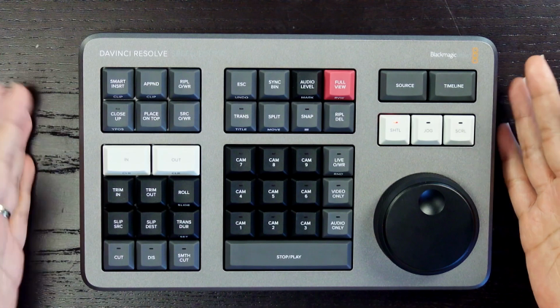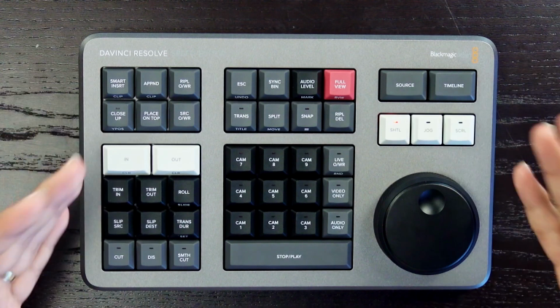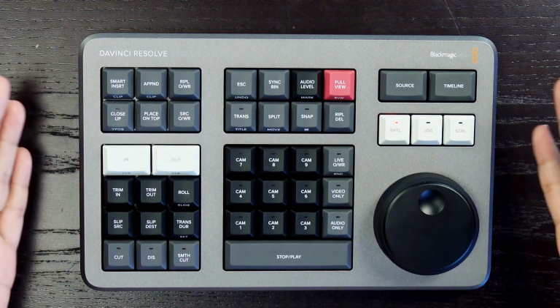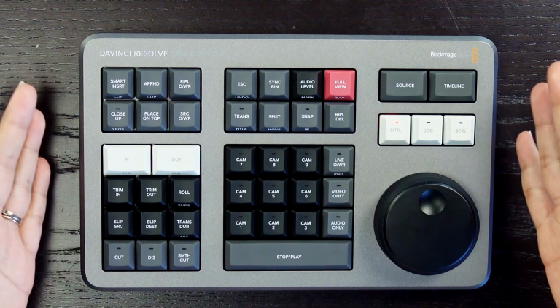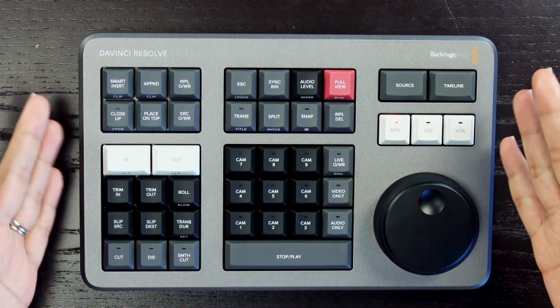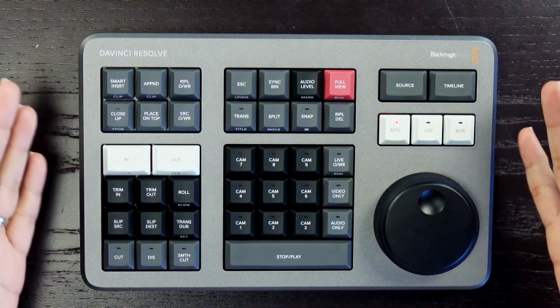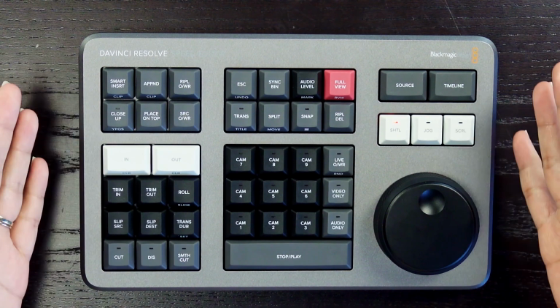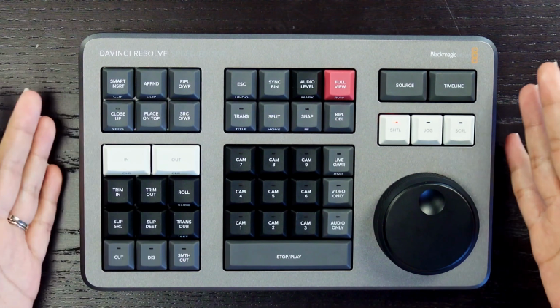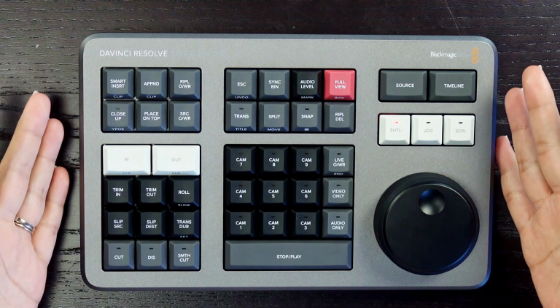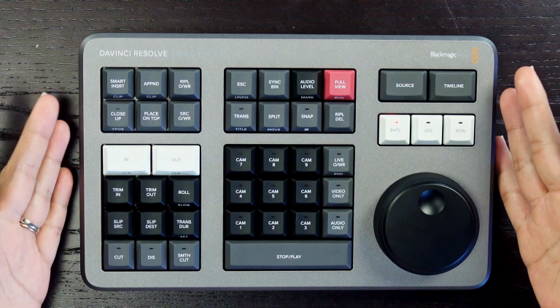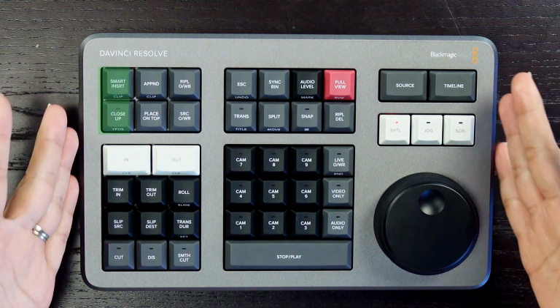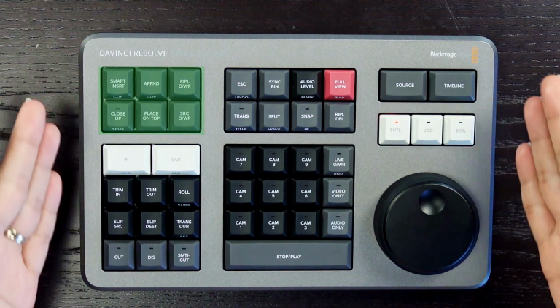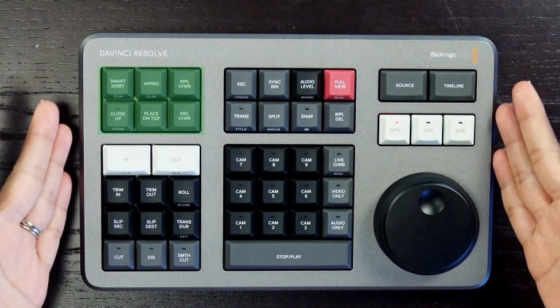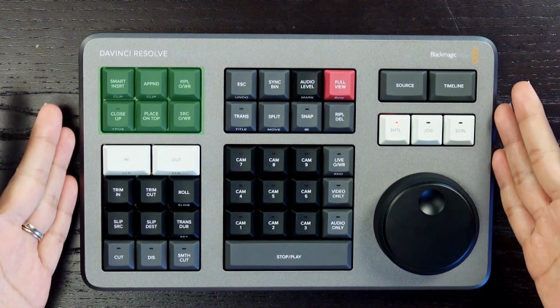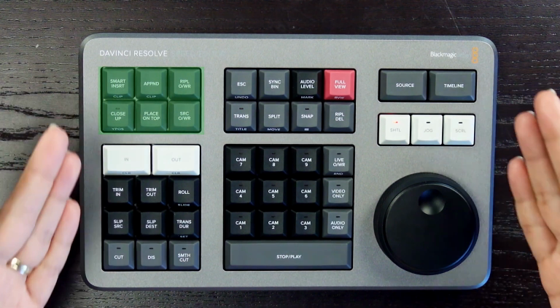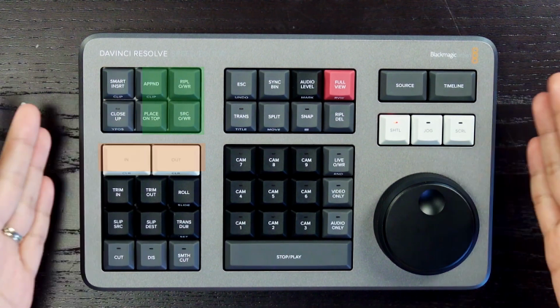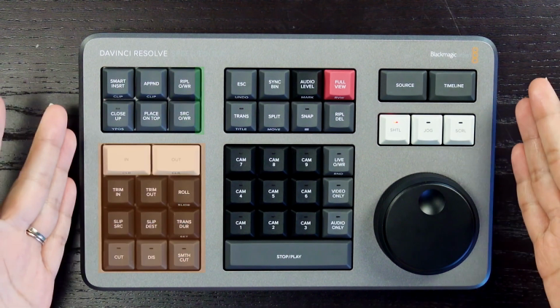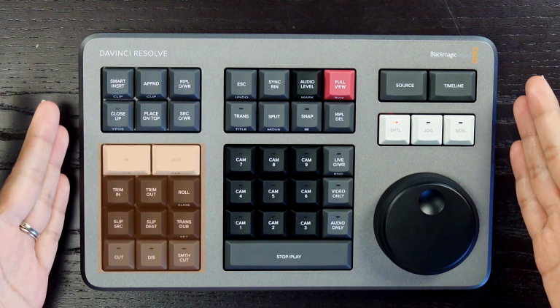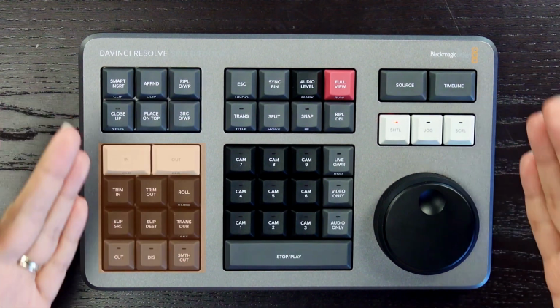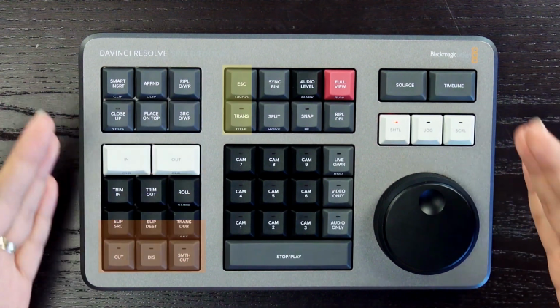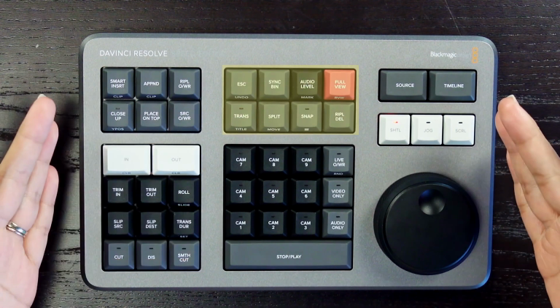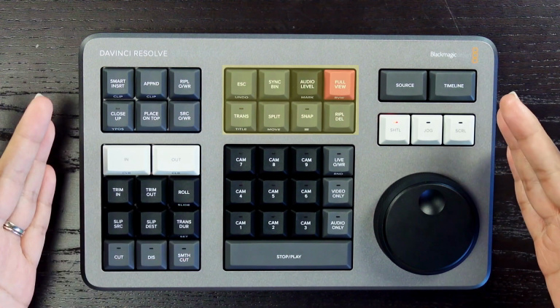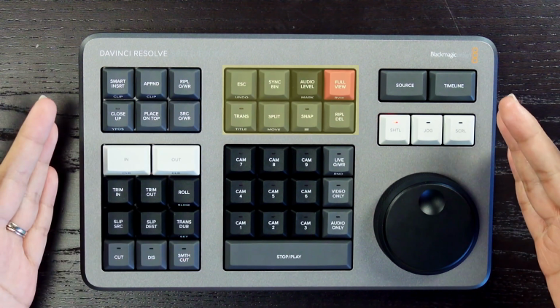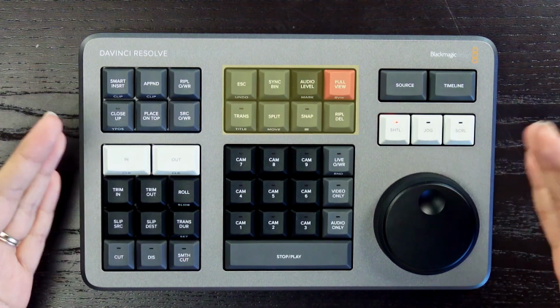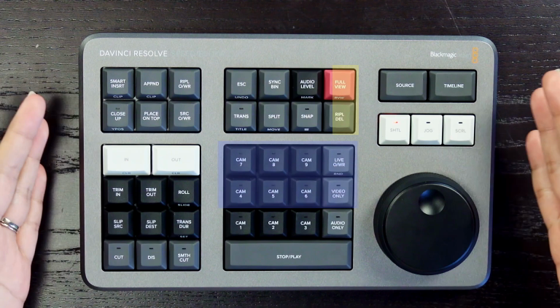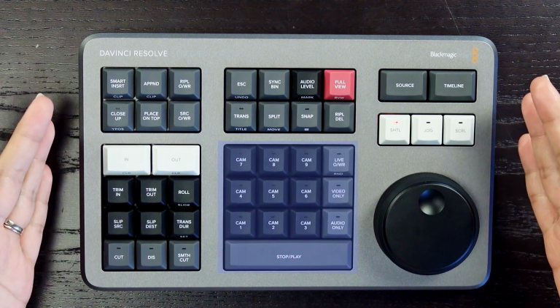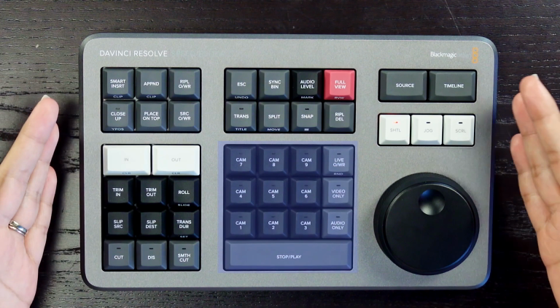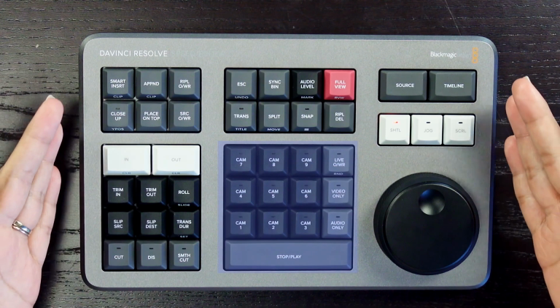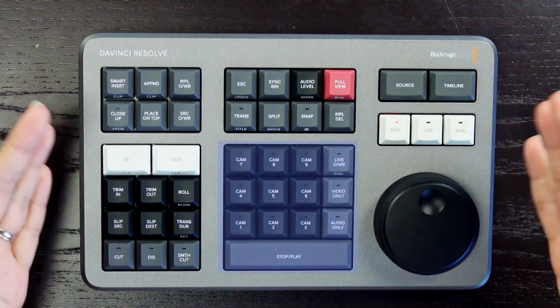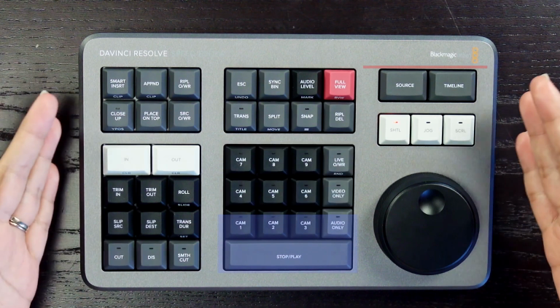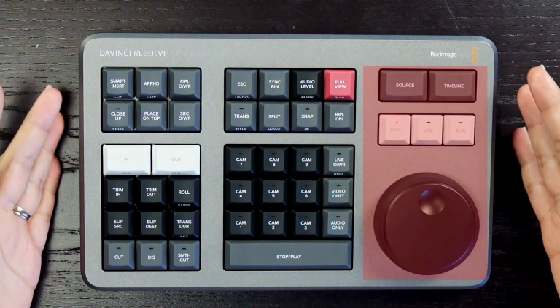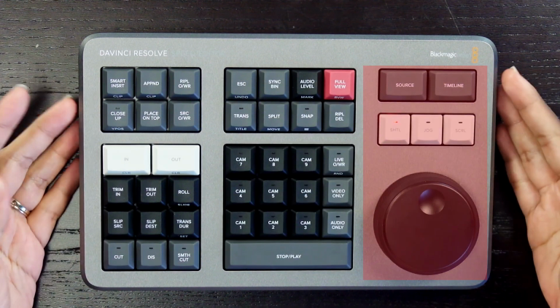This portable keyboard has five sections: edit tools, trim tools, function keys, multi-sync bin, and the search dial.